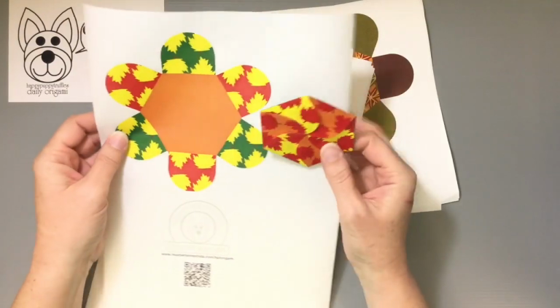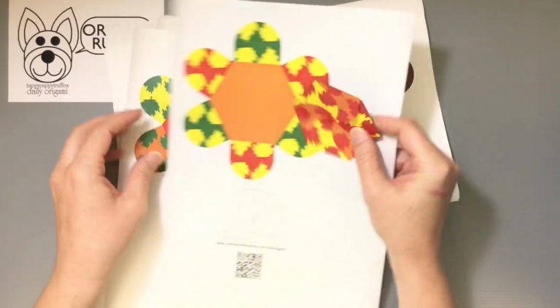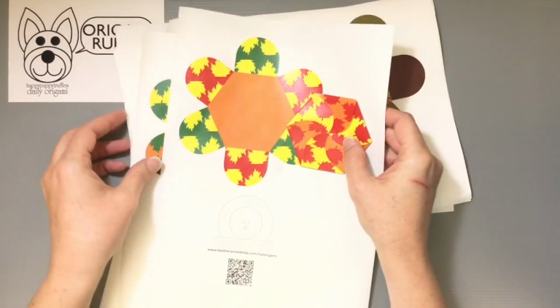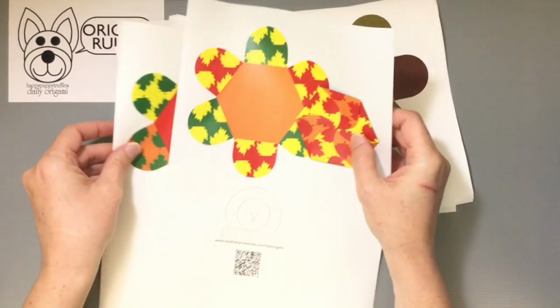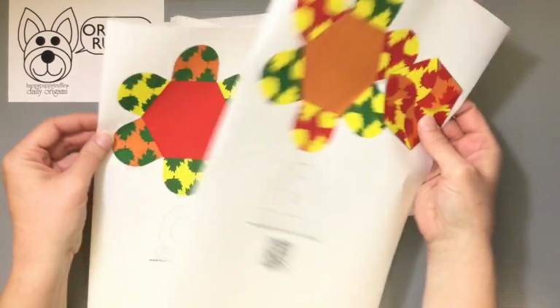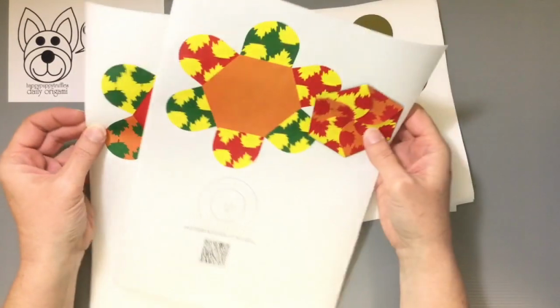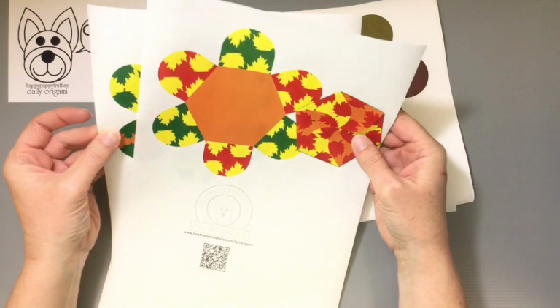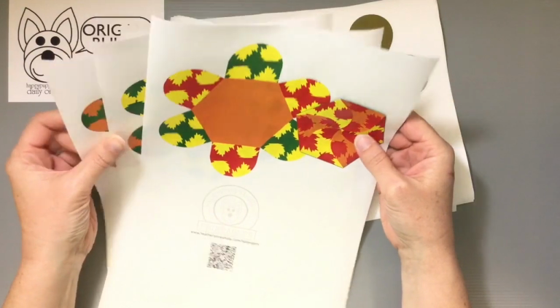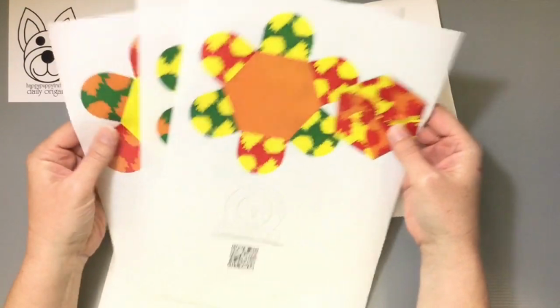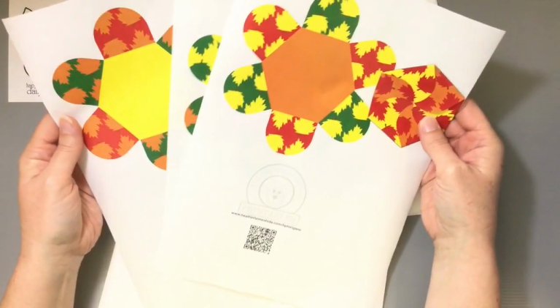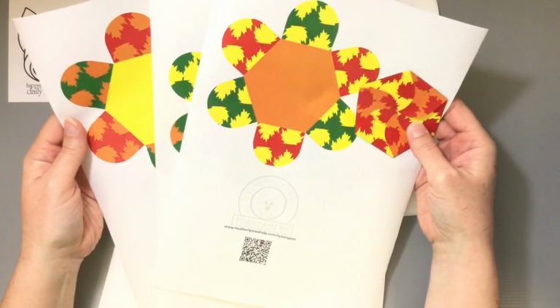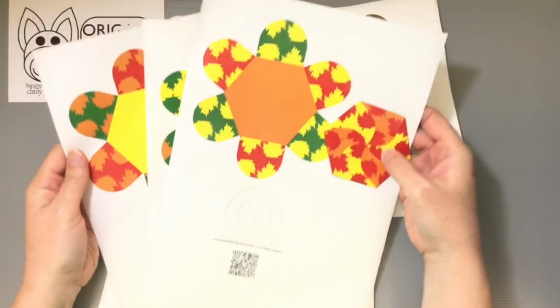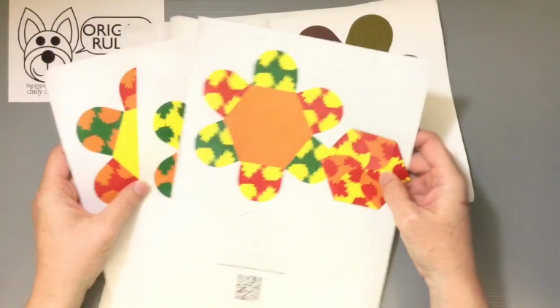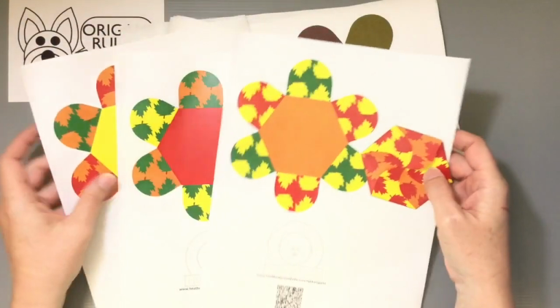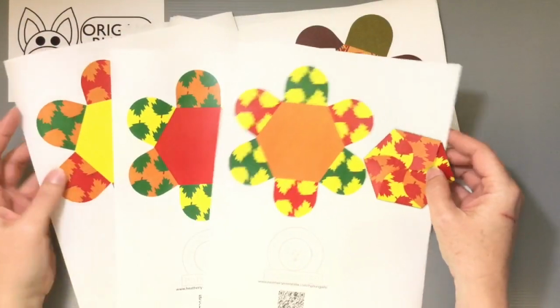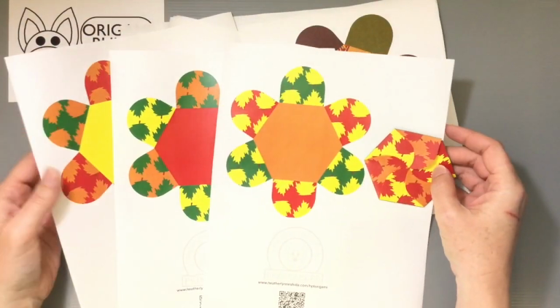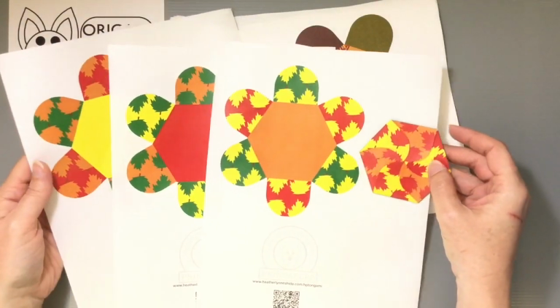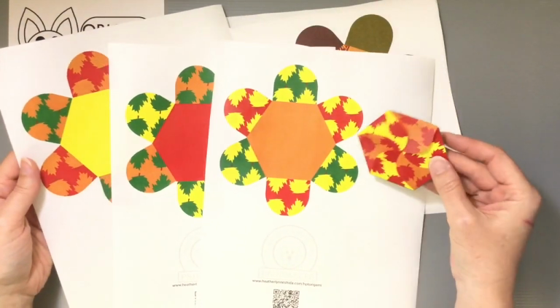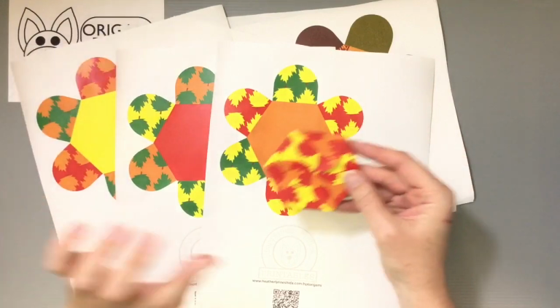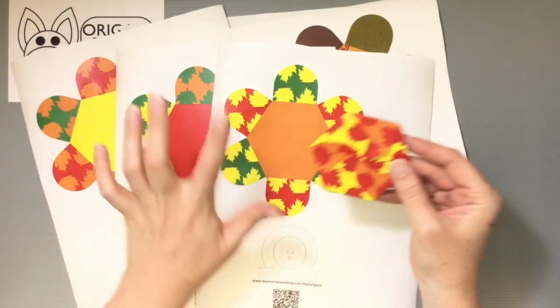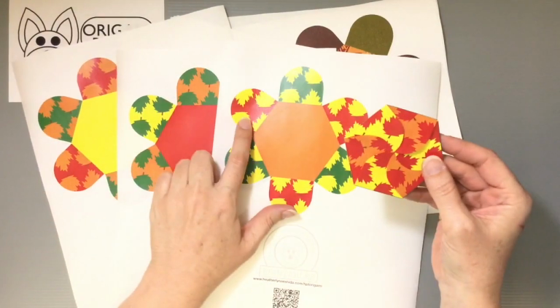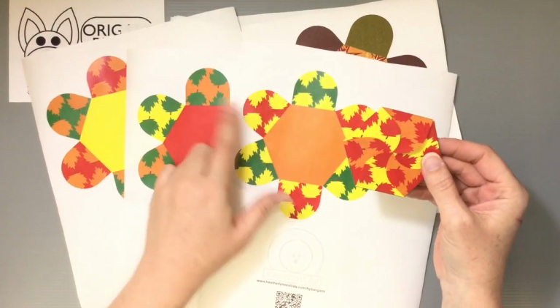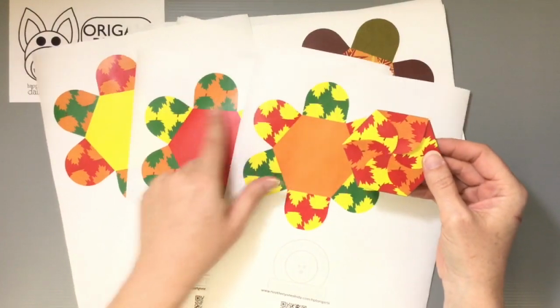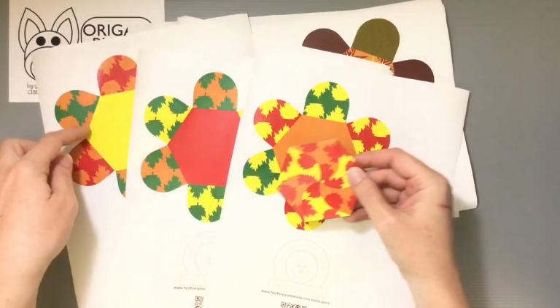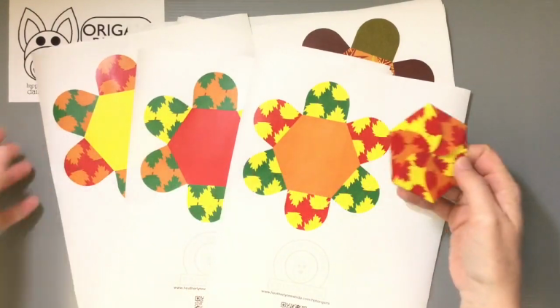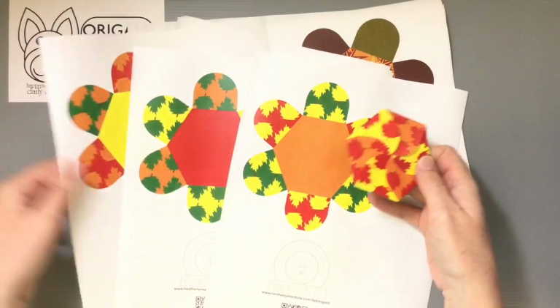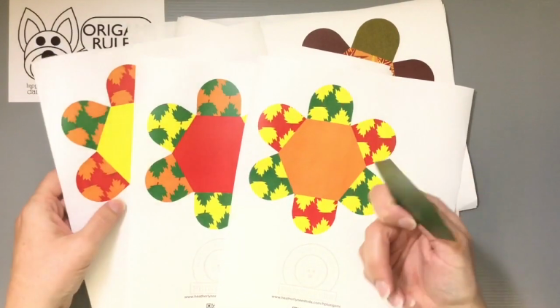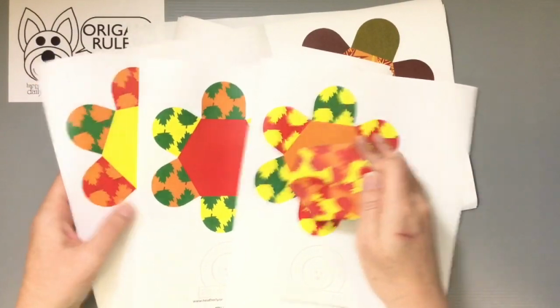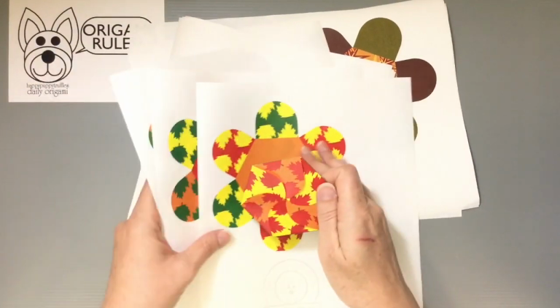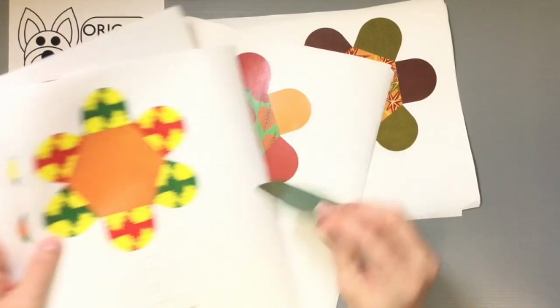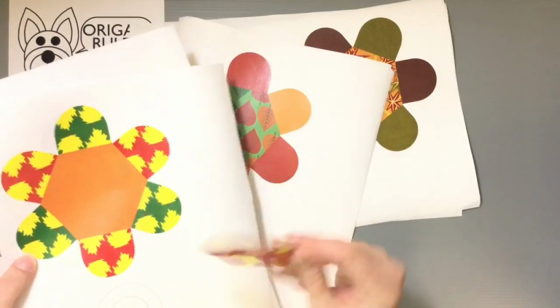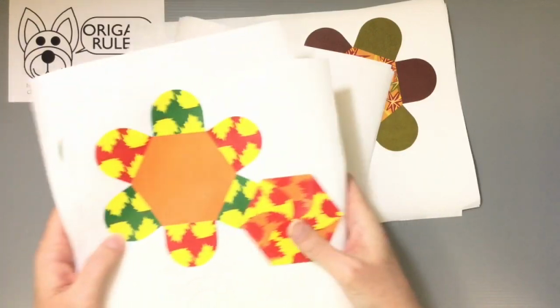Each one of these has four different variations. With these particular leaf patterns, you can see there's the red leaves, yellow leaves, green leaves, and orange leaves — all with a different color for the base on the back.